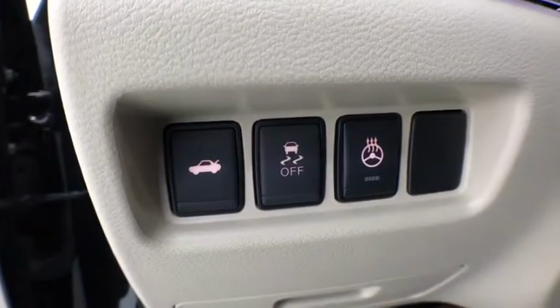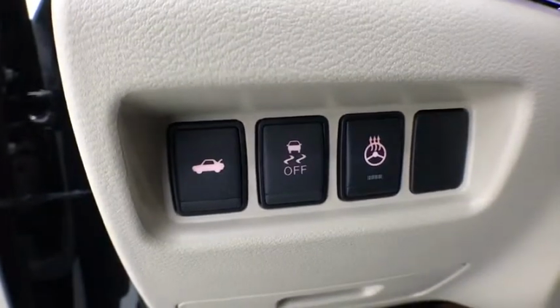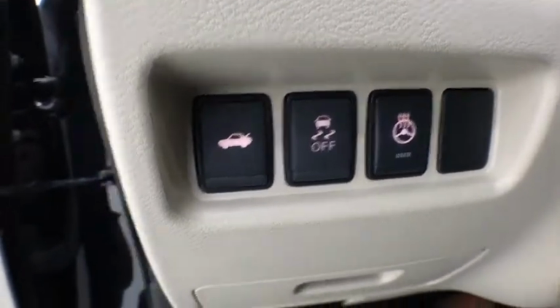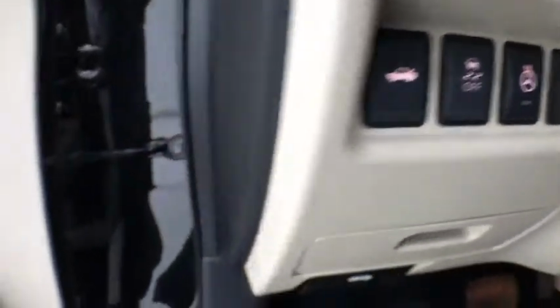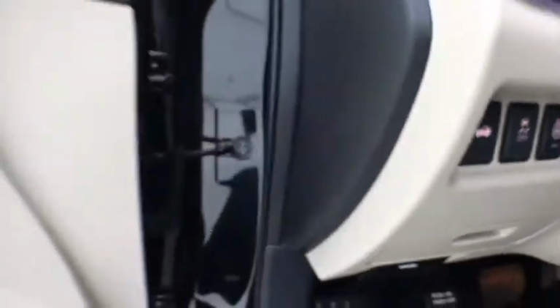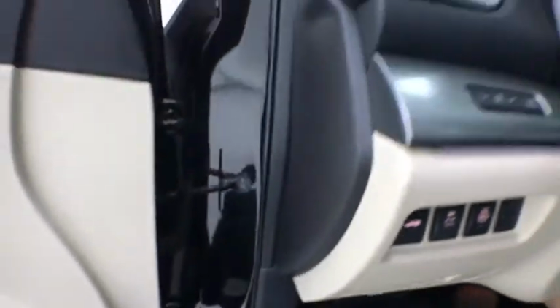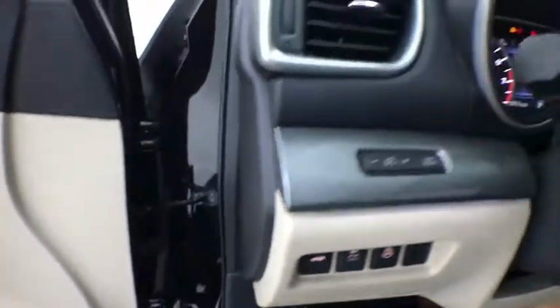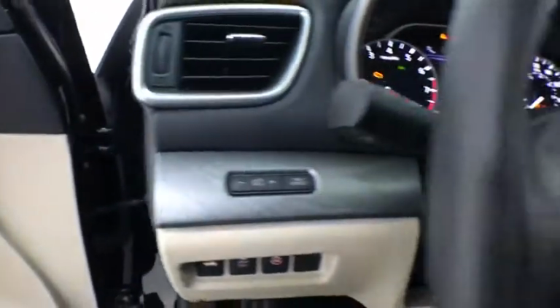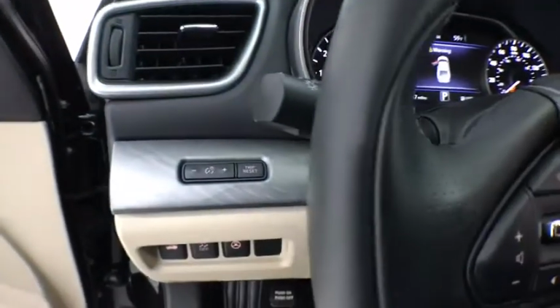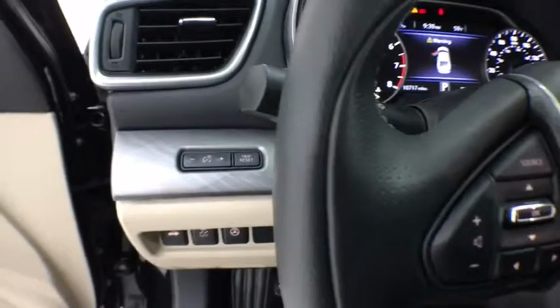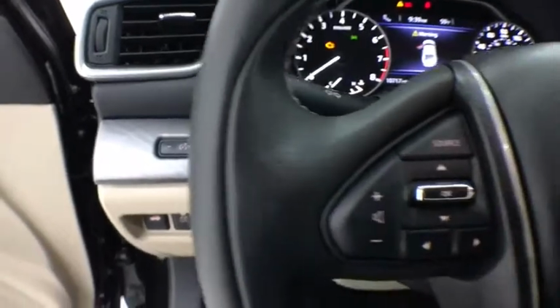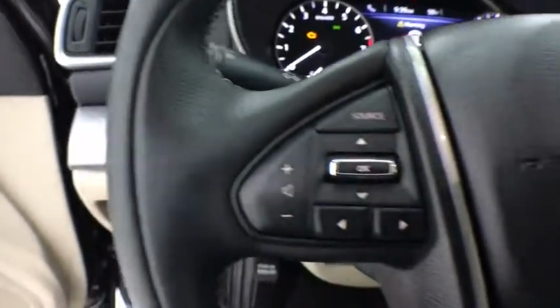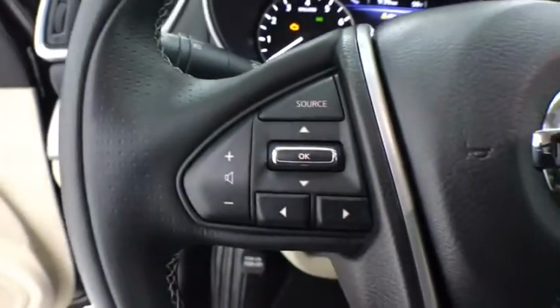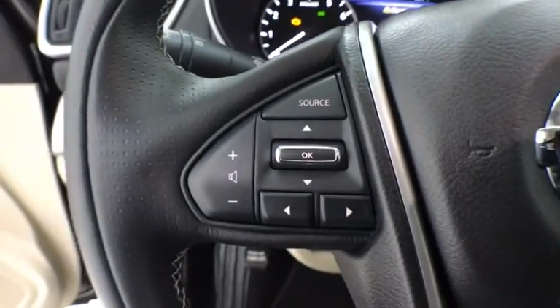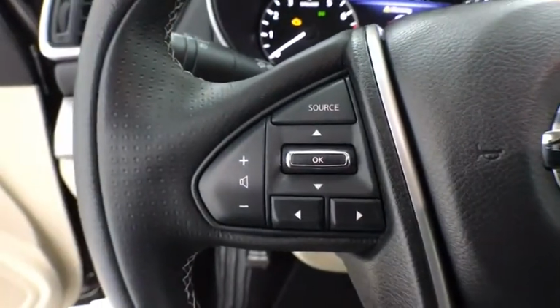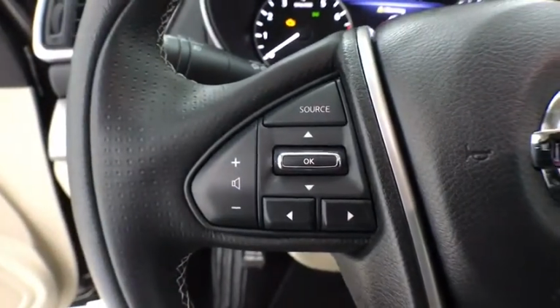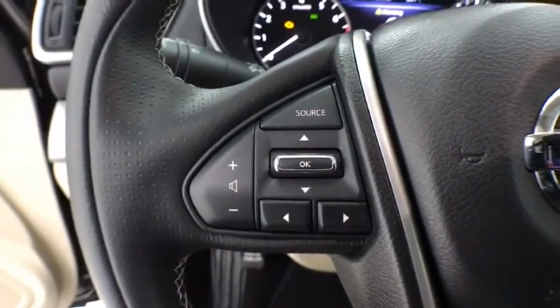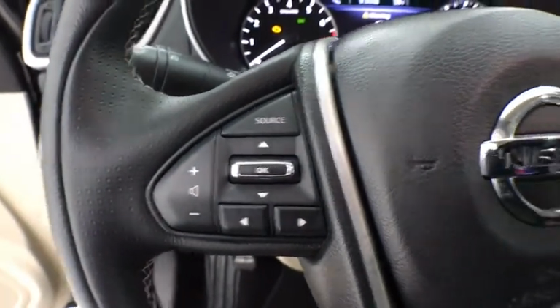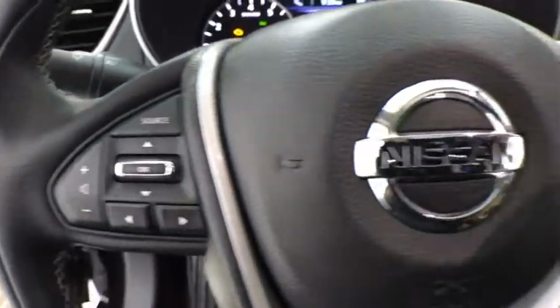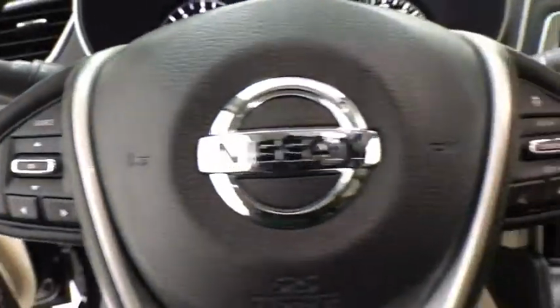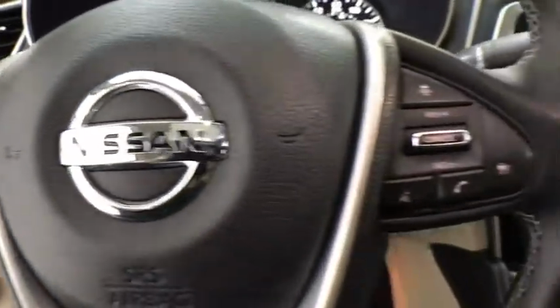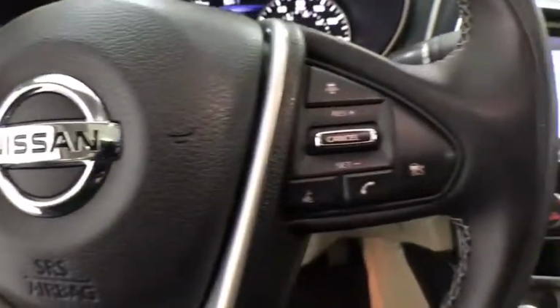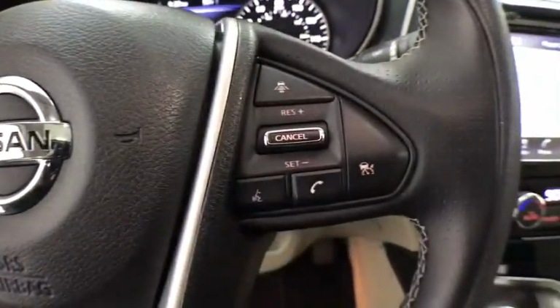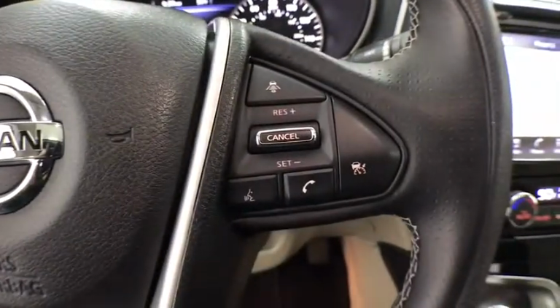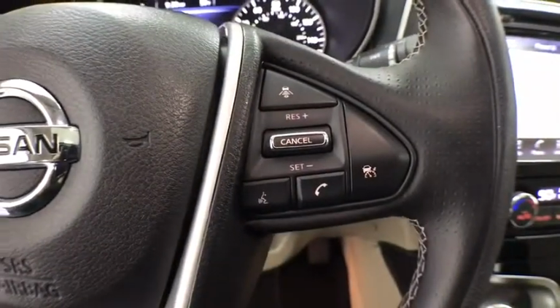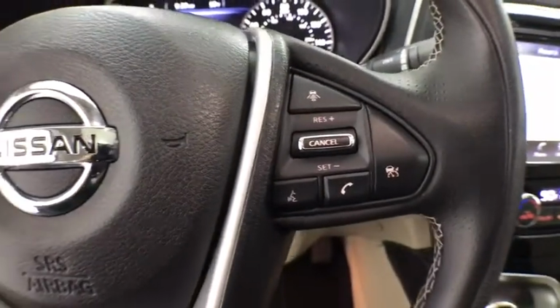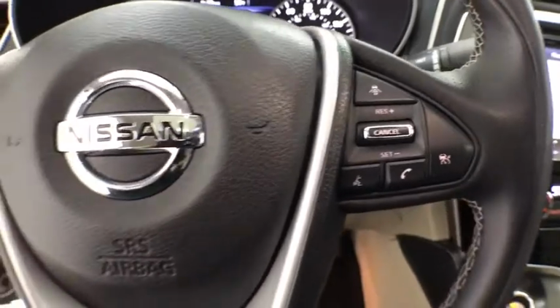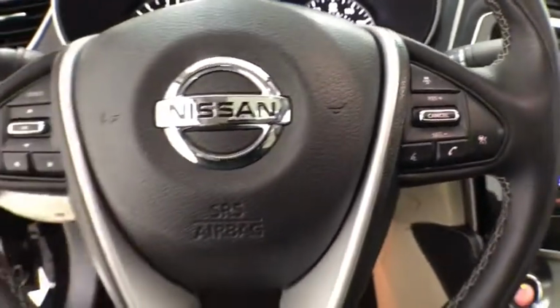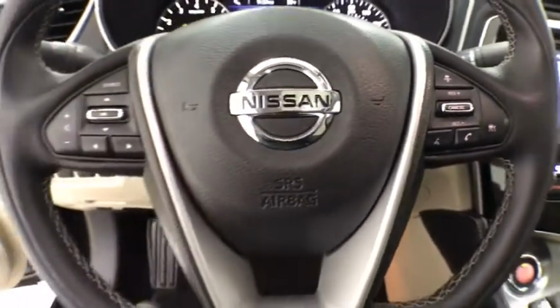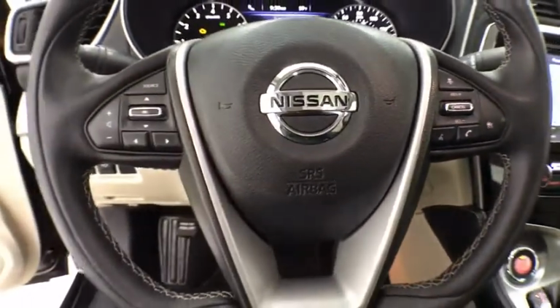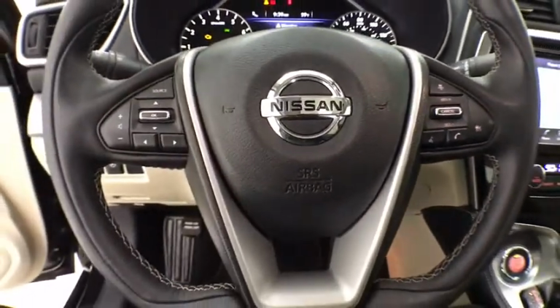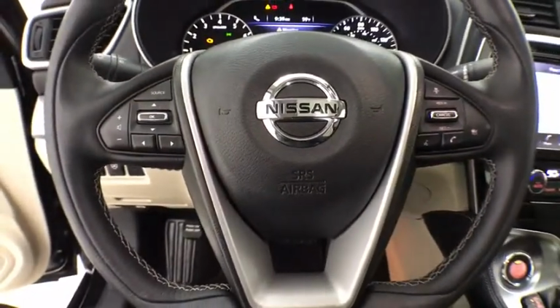Rear window defroster, power windows, electronic stability control, security system, compass, fog lights, heated steering wheel, heated front seat, trip computer.